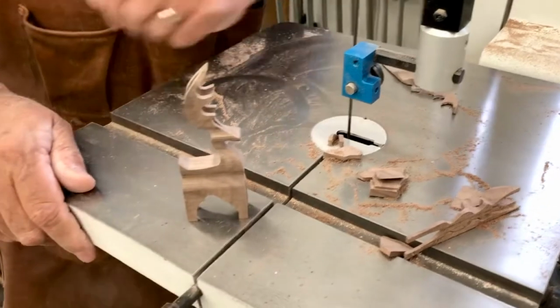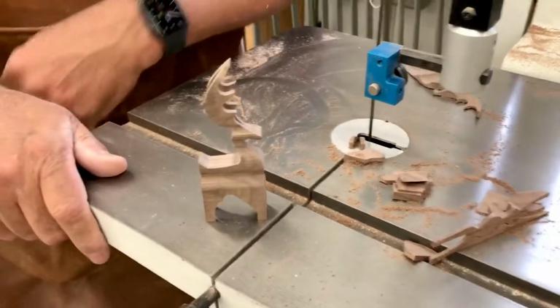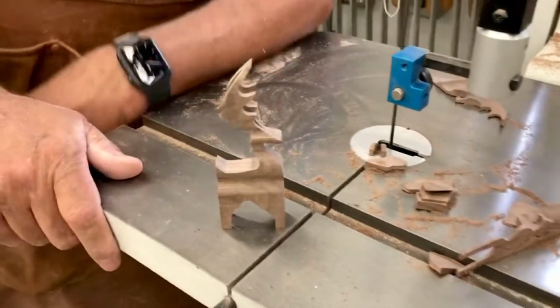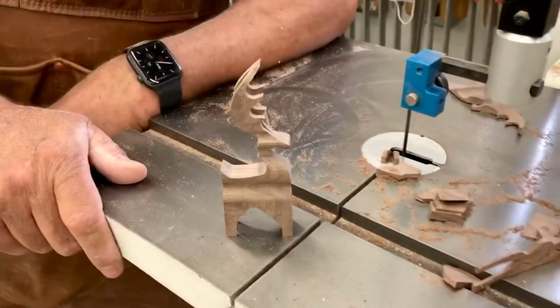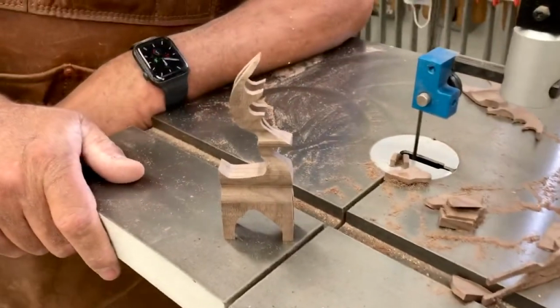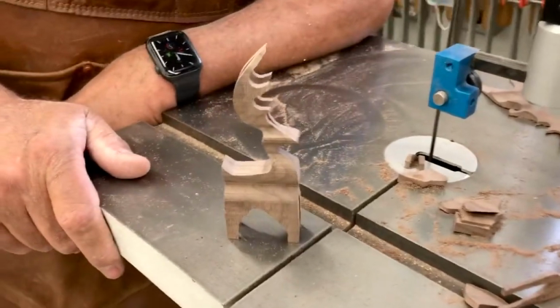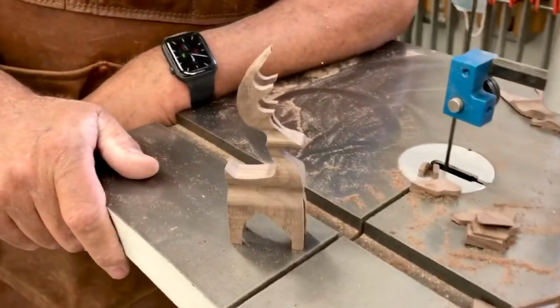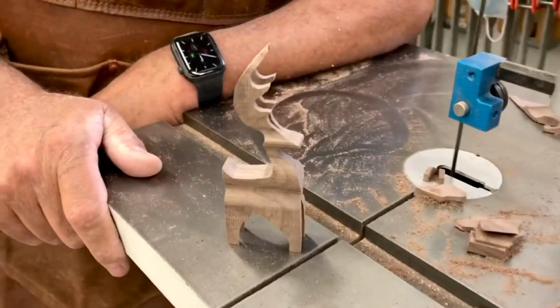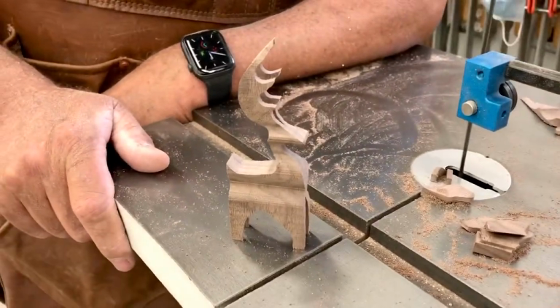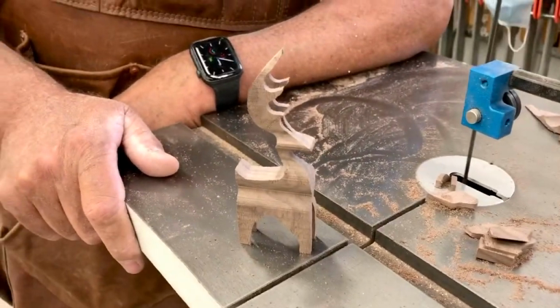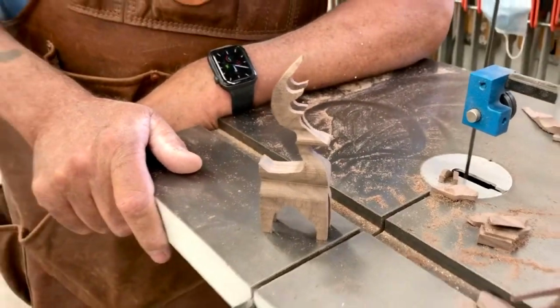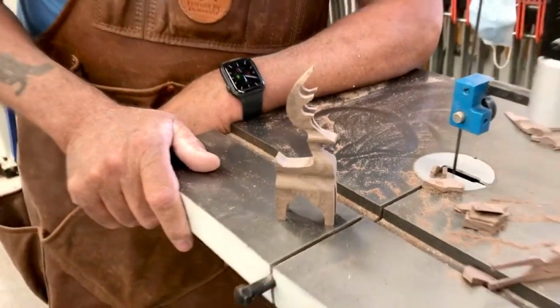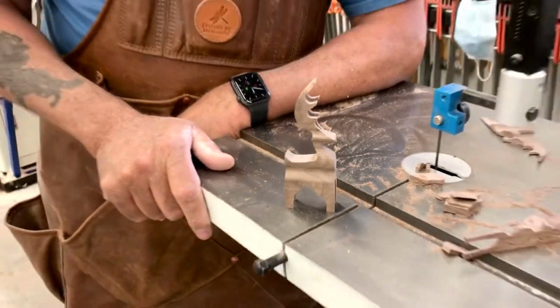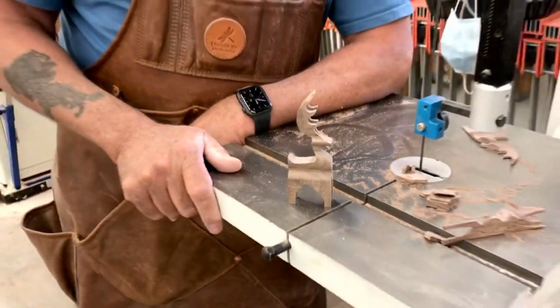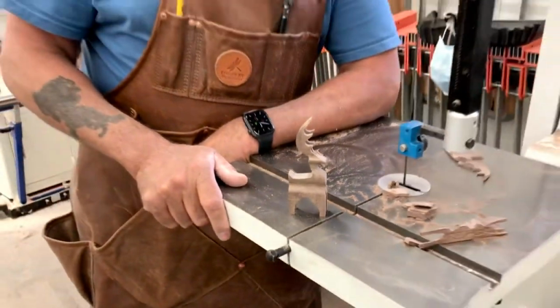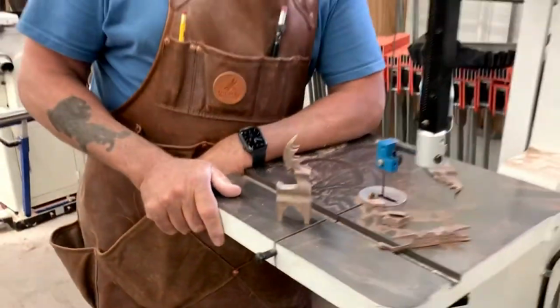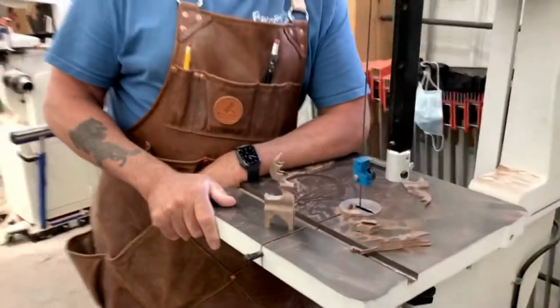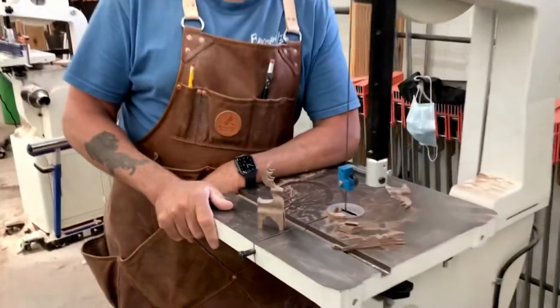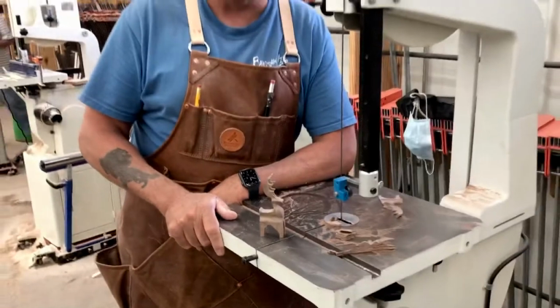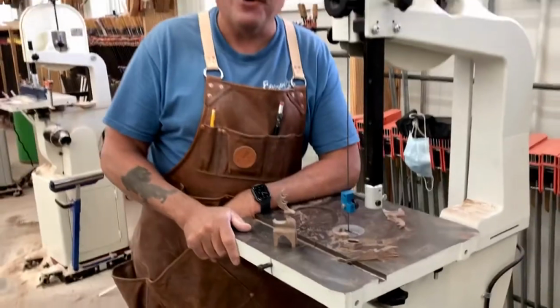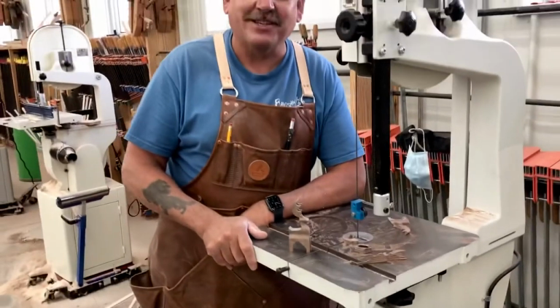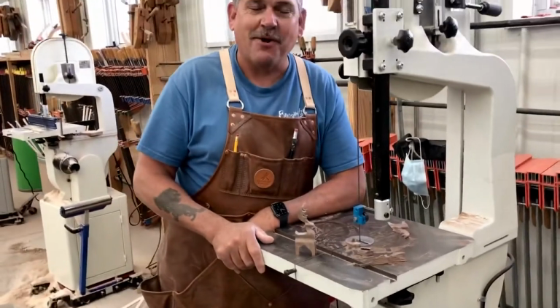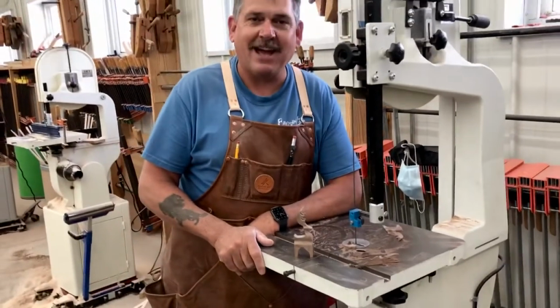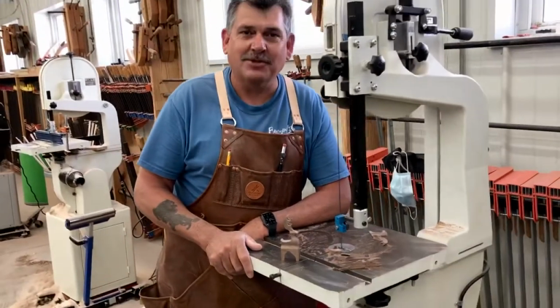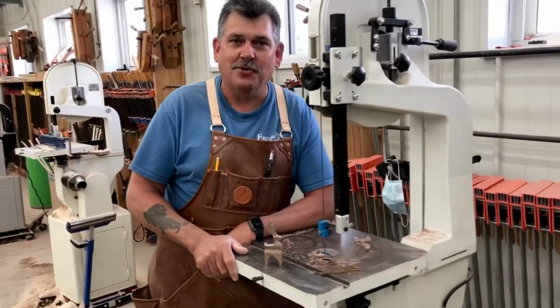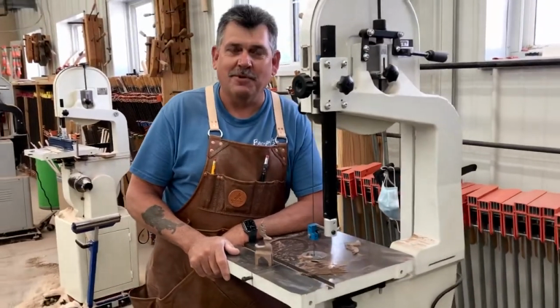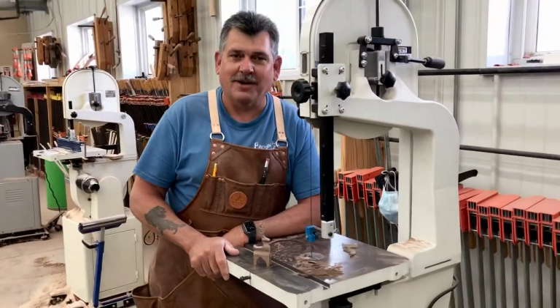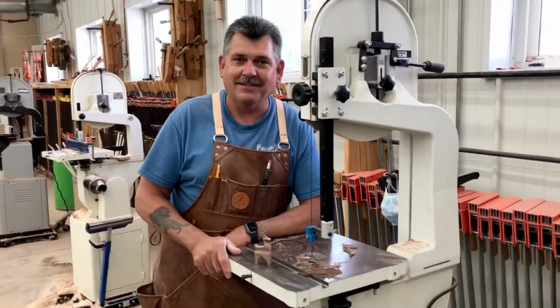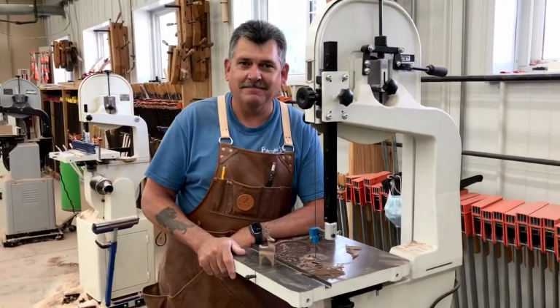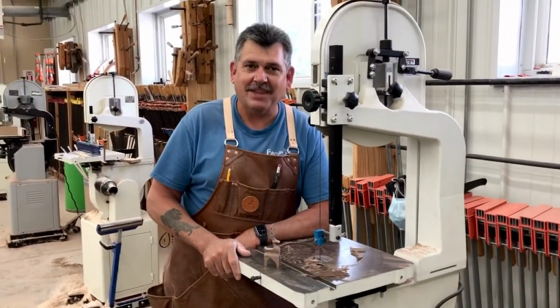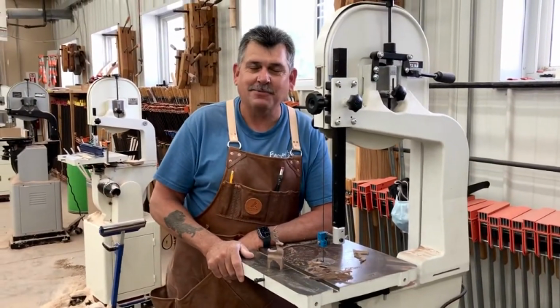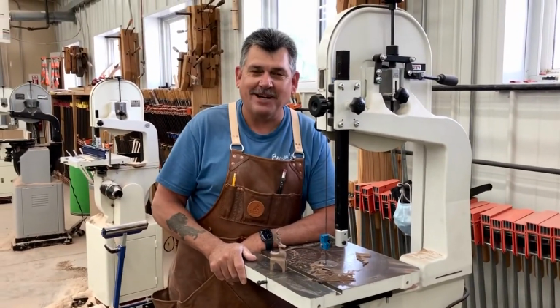A little bit more accurate than you'd normally get with side guides. I hope you come out and join us at the Mark Adams School of Woodworking. Thanks for watching.